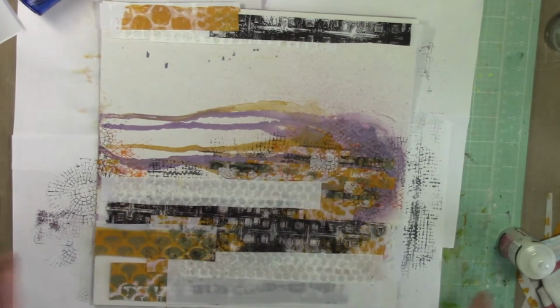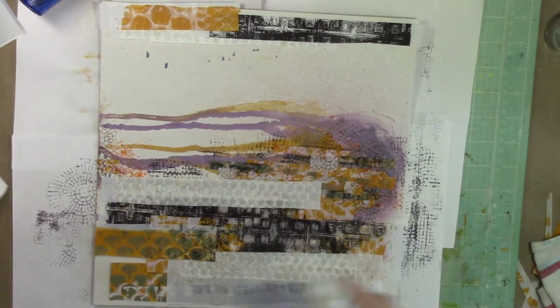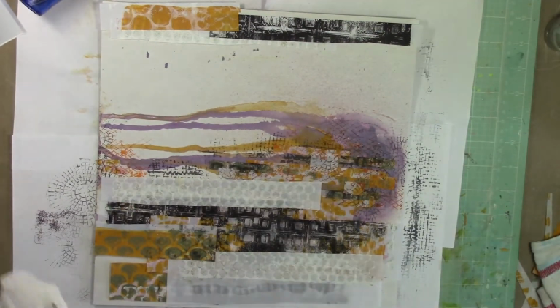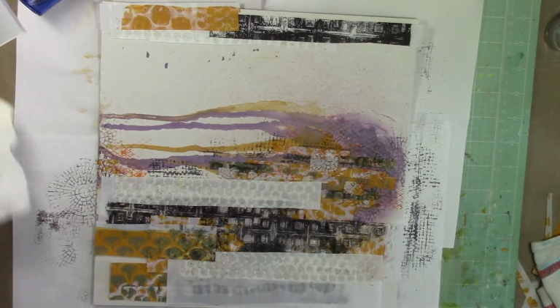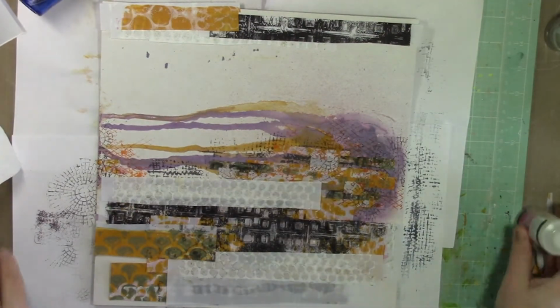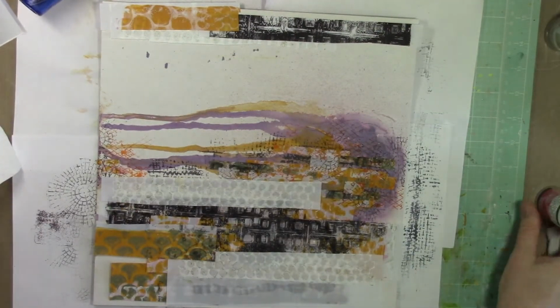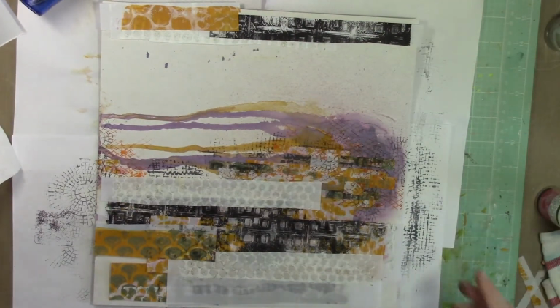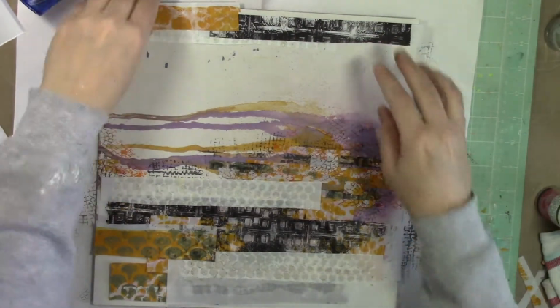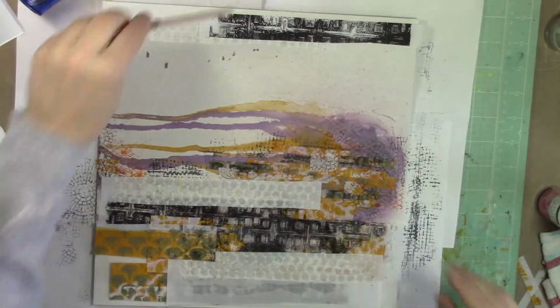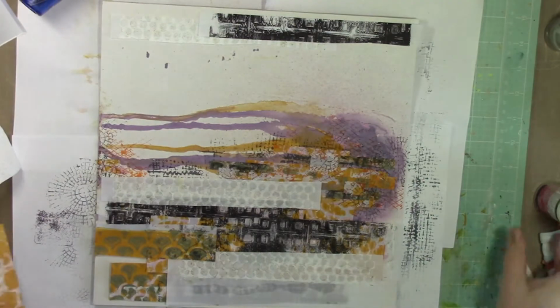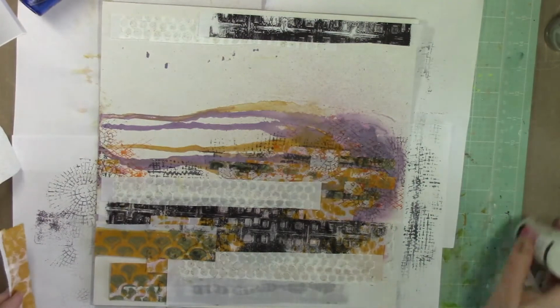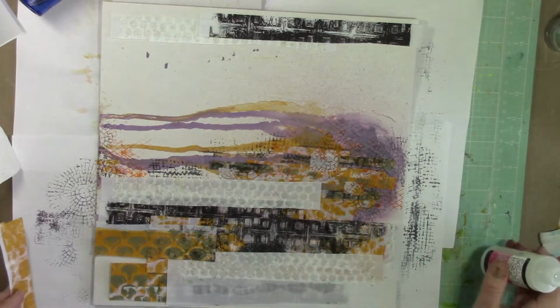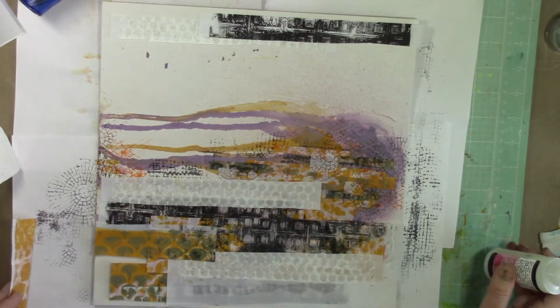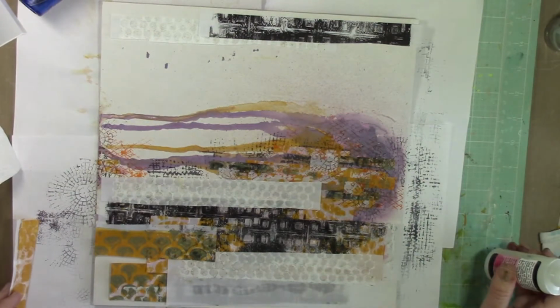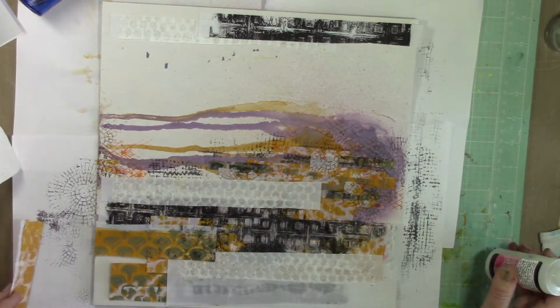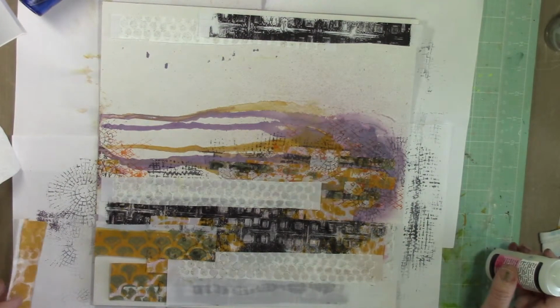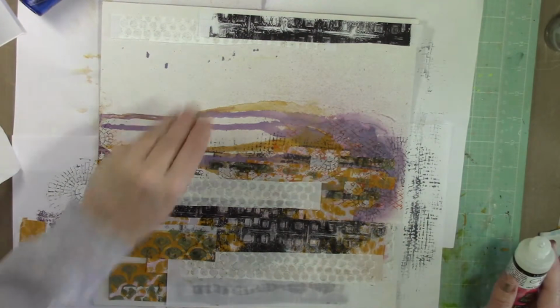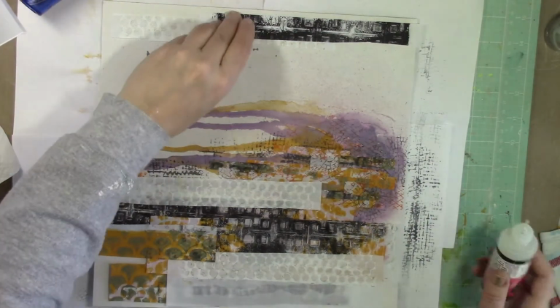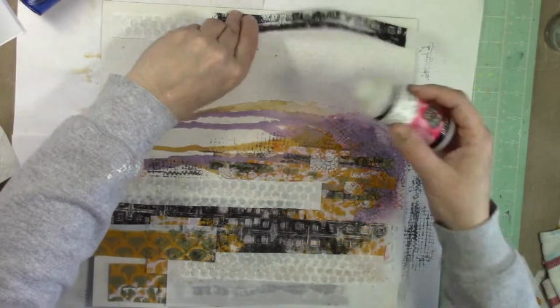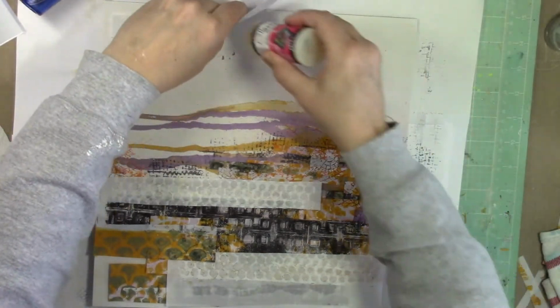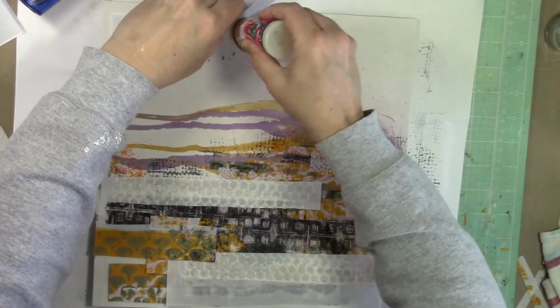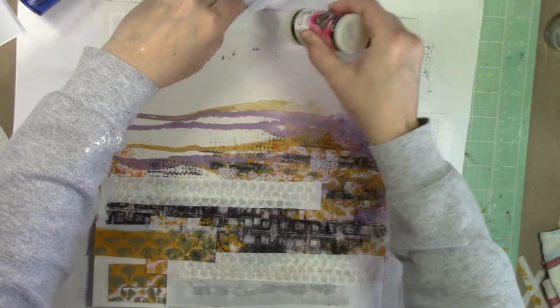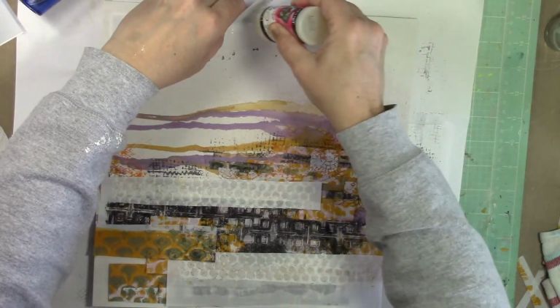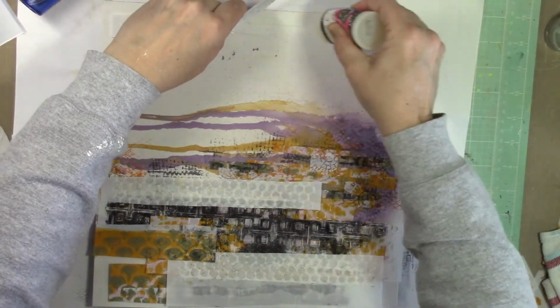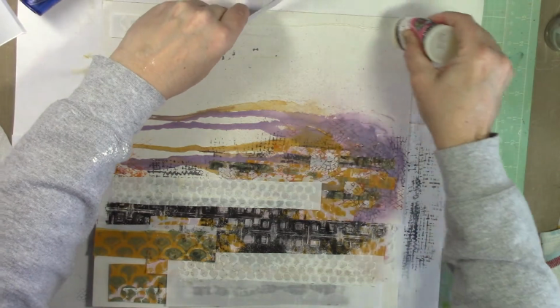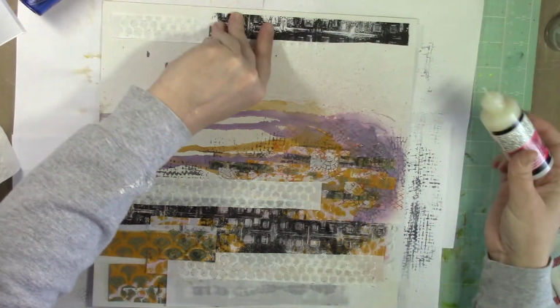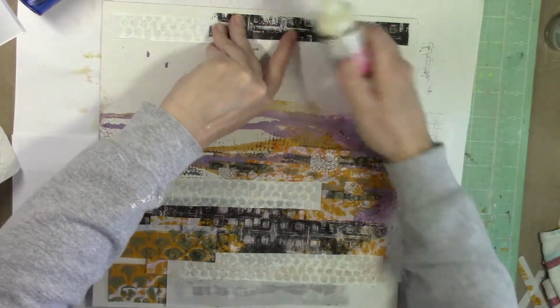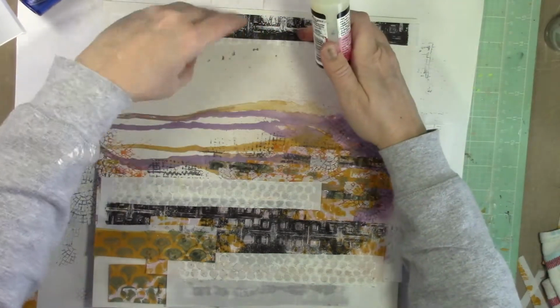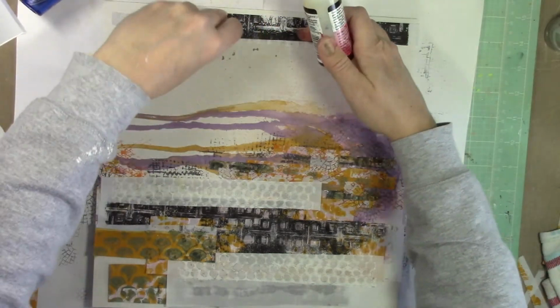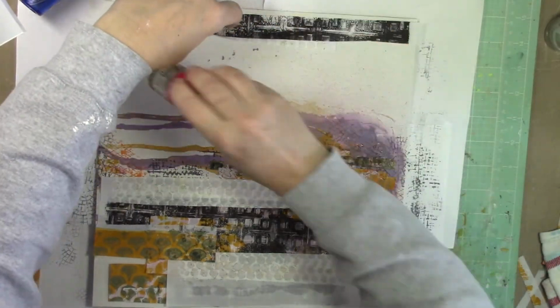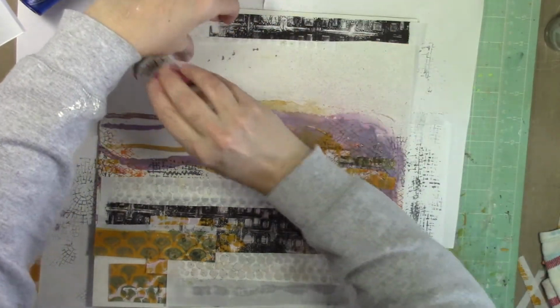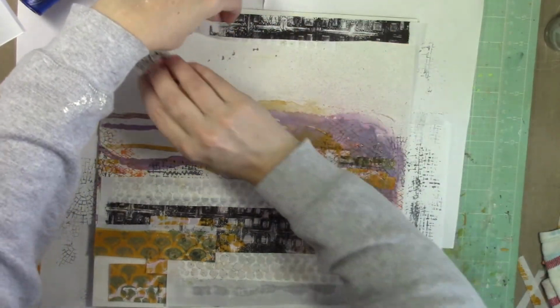Now I'm just gluing it all down using glossy accents again. I'm not making sure every corner of every piece of paper is down — I kind of like that some of them were sticking up a little bit.